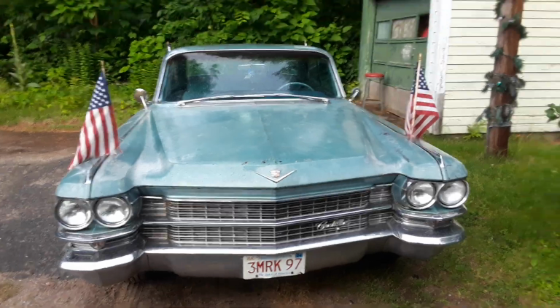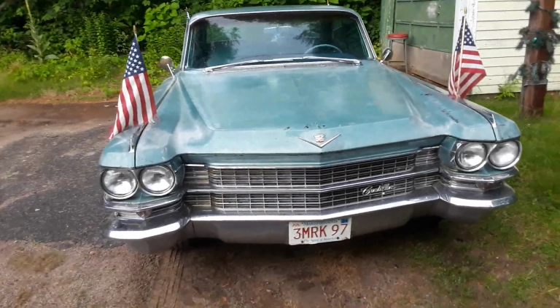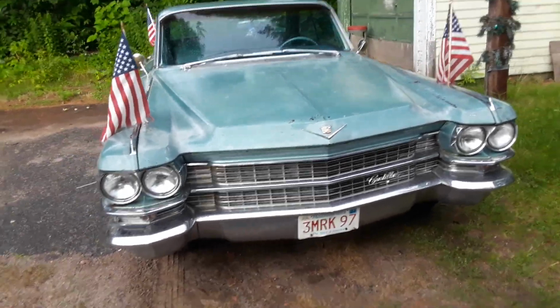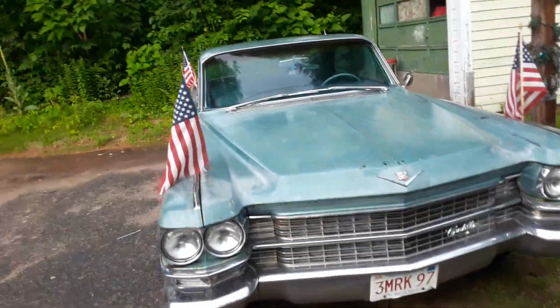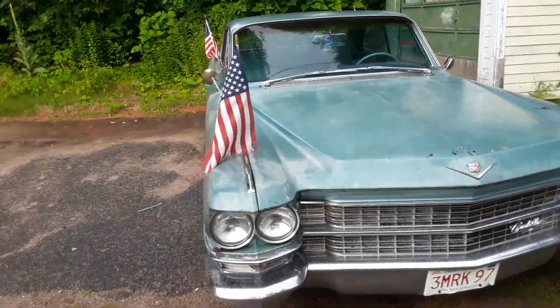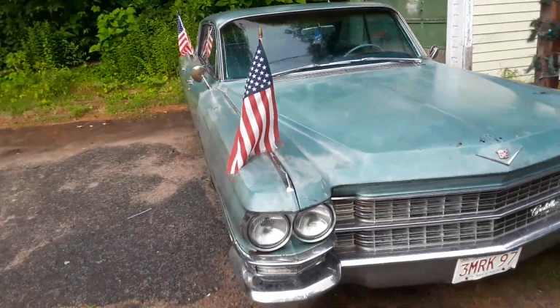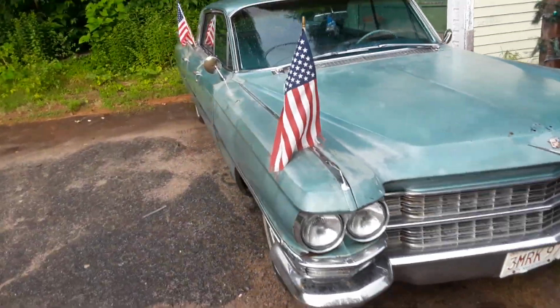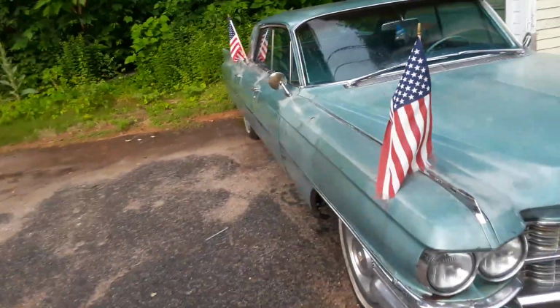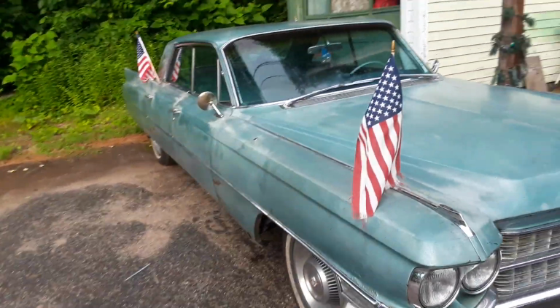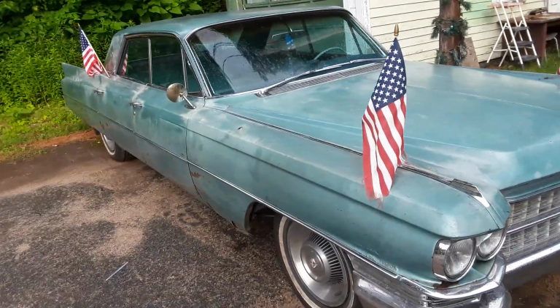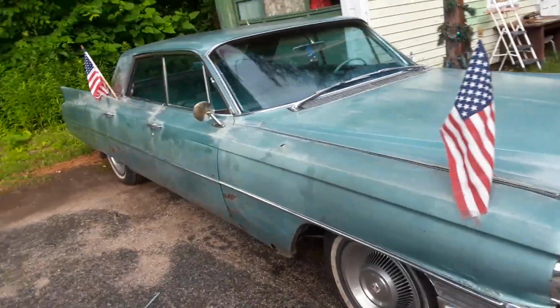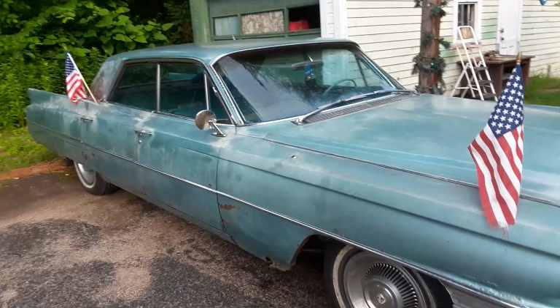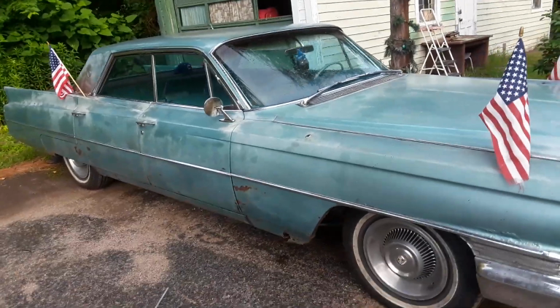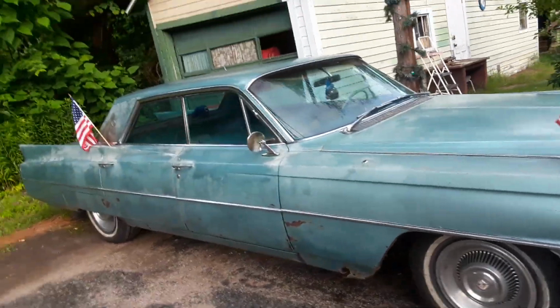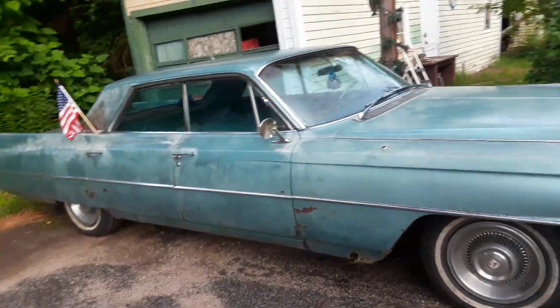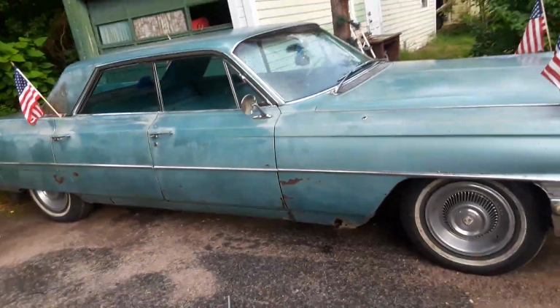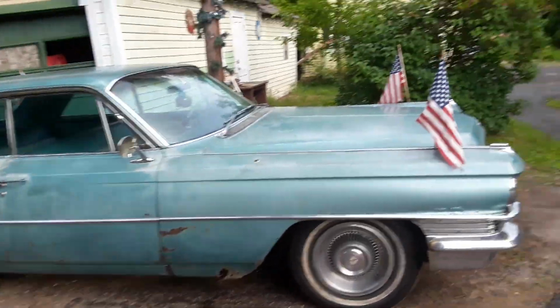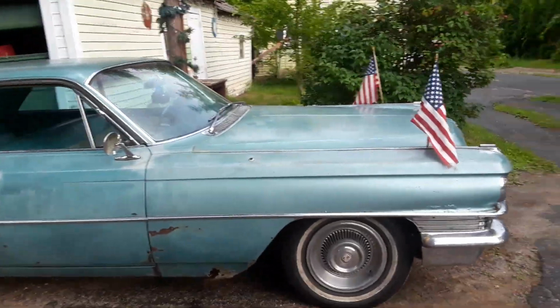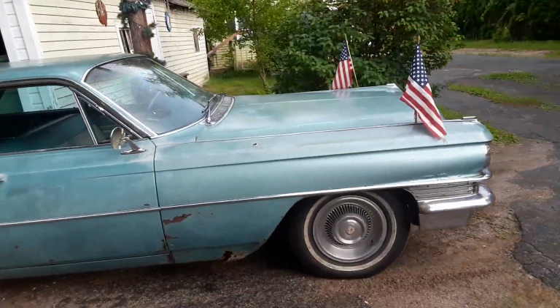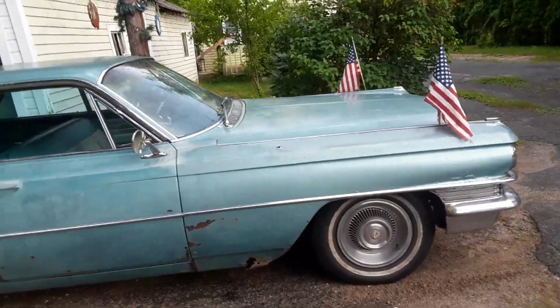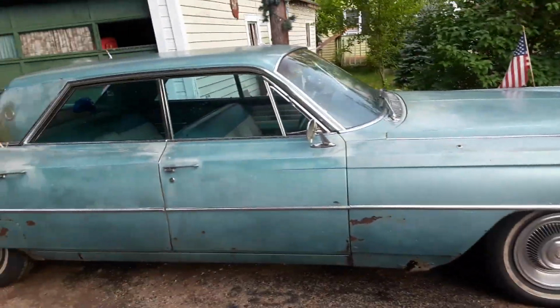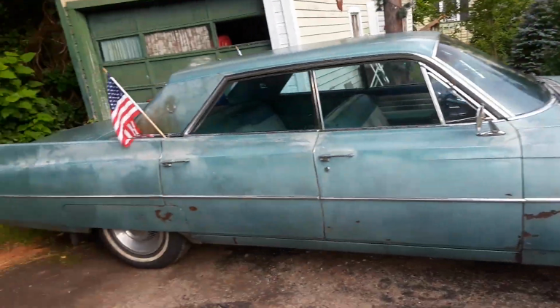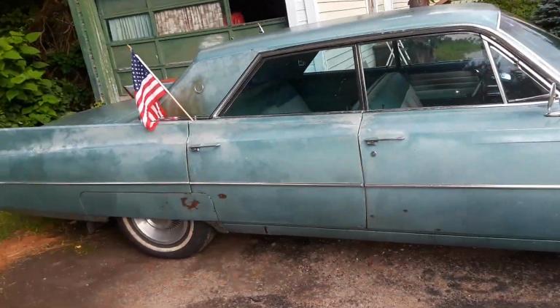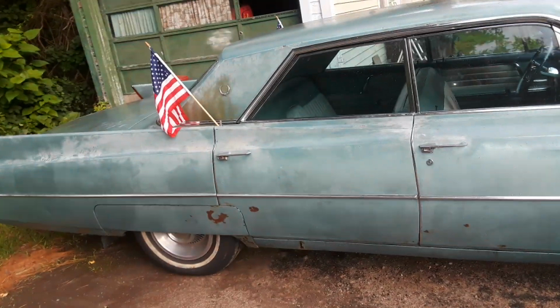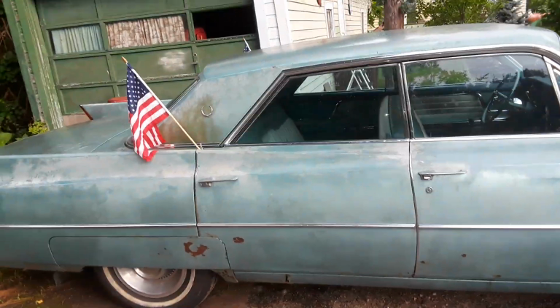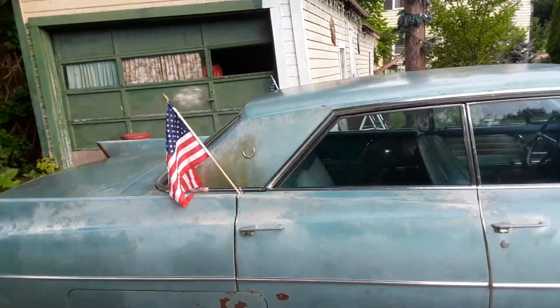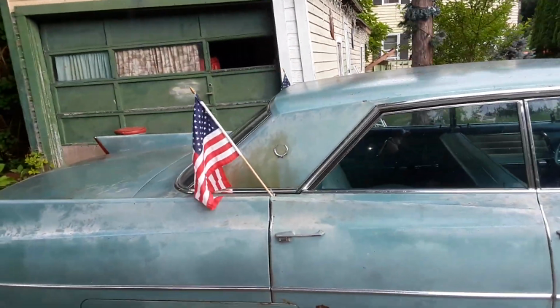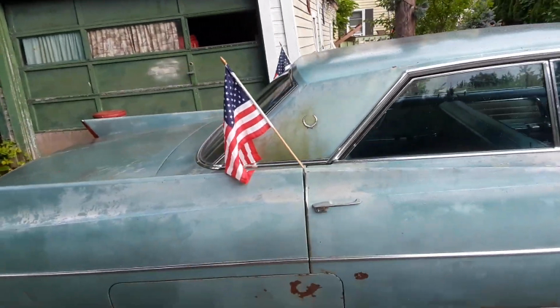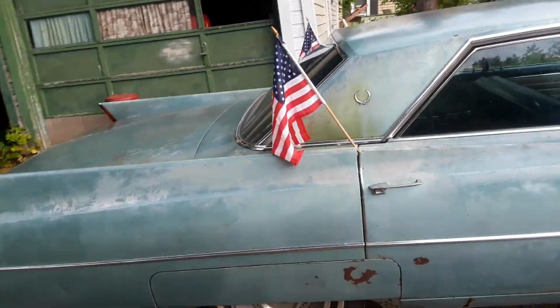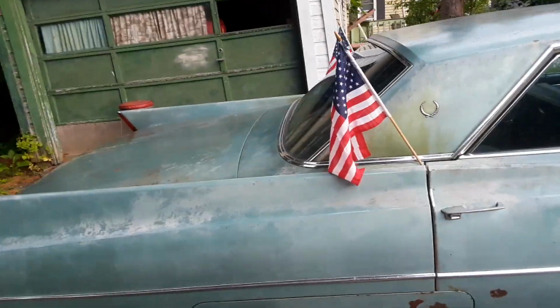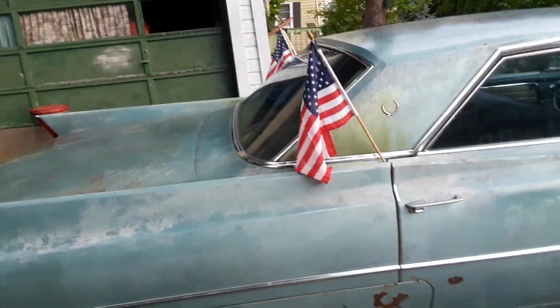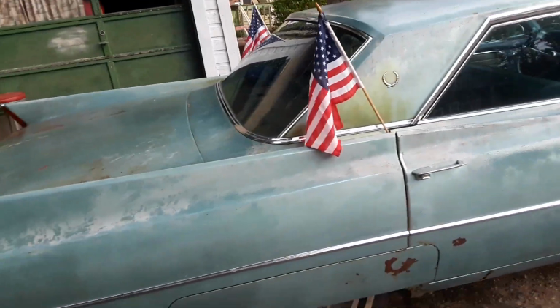Happy July everyone! Got the Cadillac dolled up in her 4th of July attire — beautiful American flags coming out the hood and on both sides of the door. You should see it while it's driving; it's majestic.